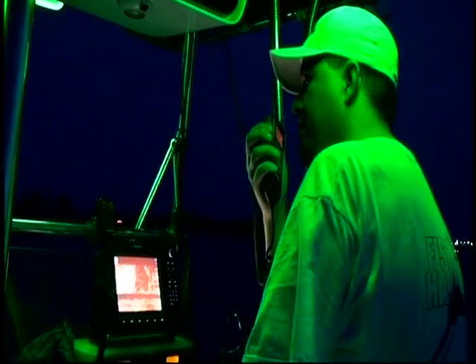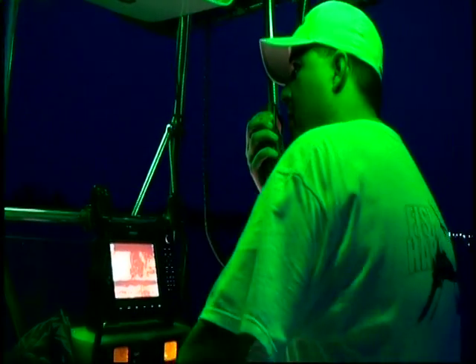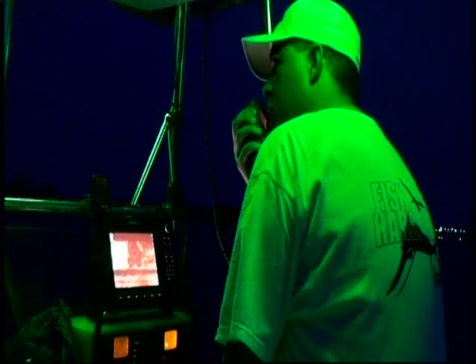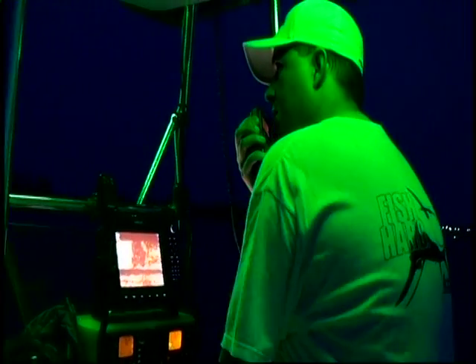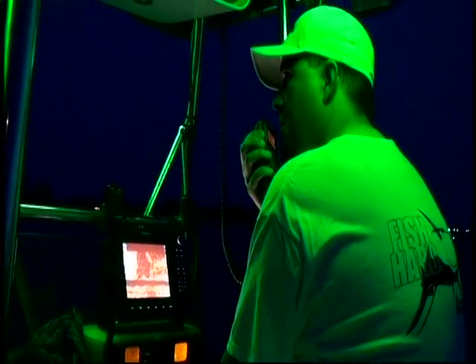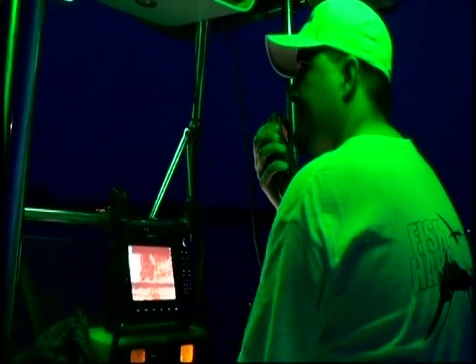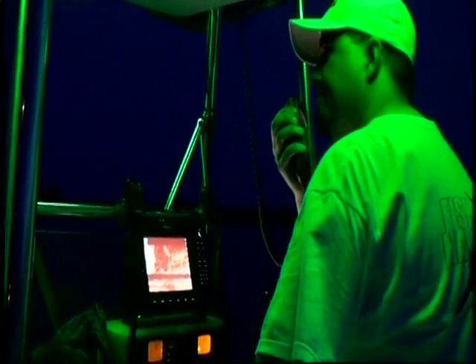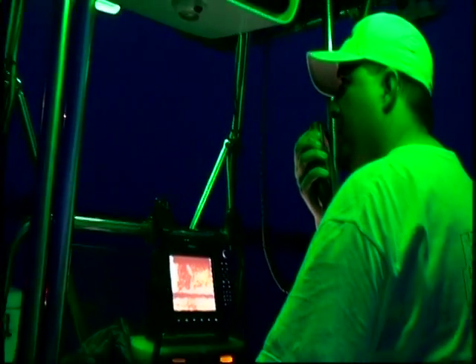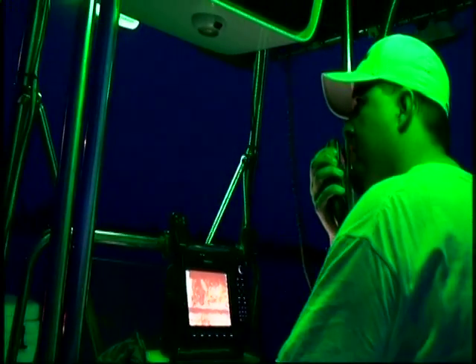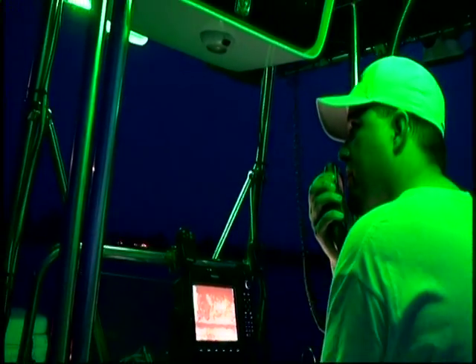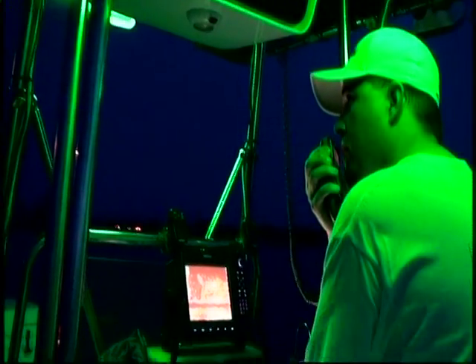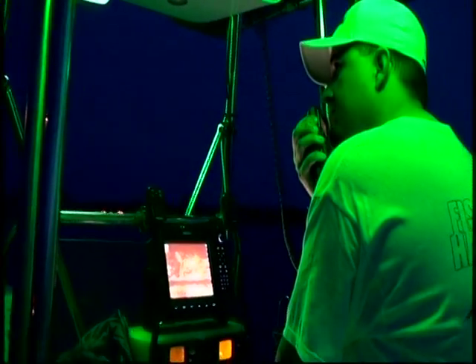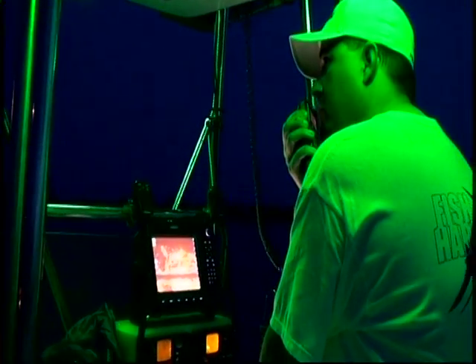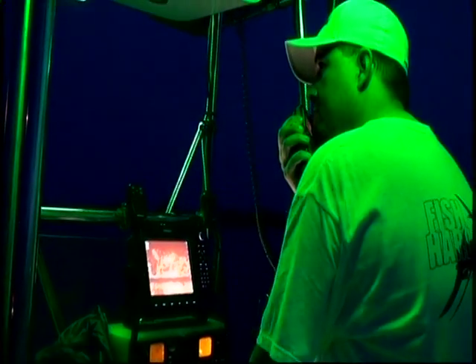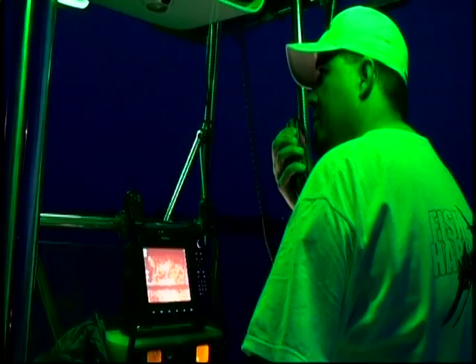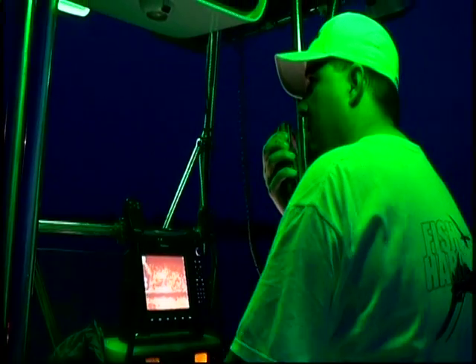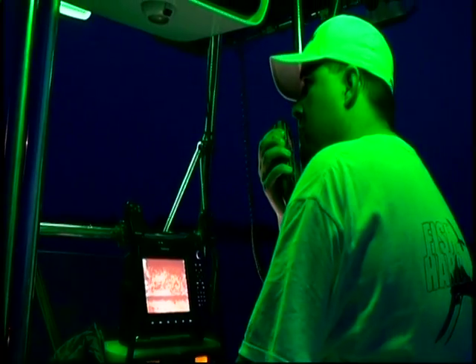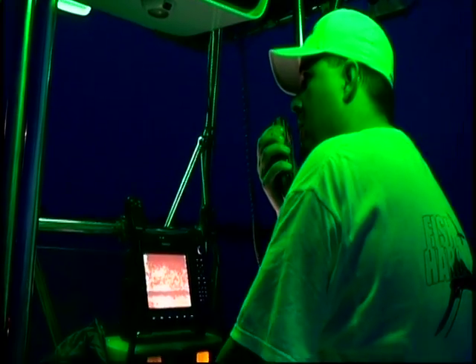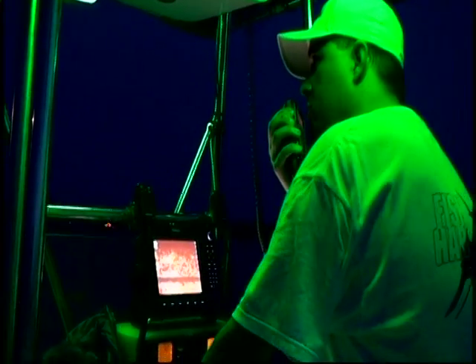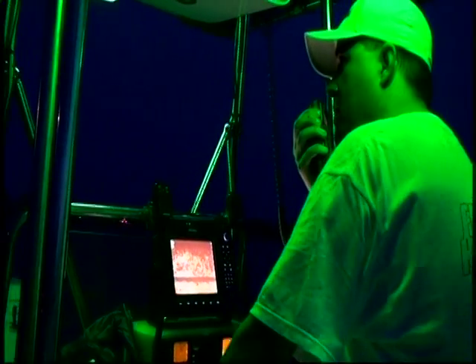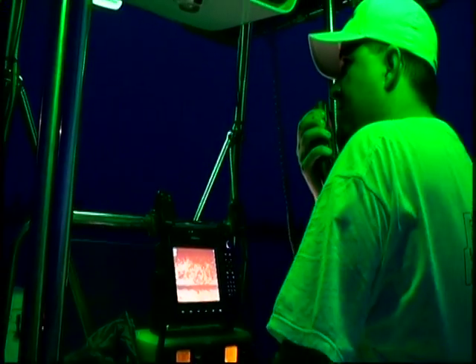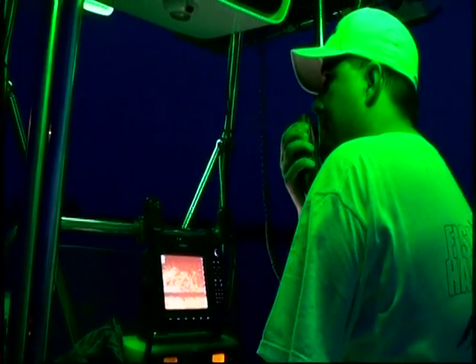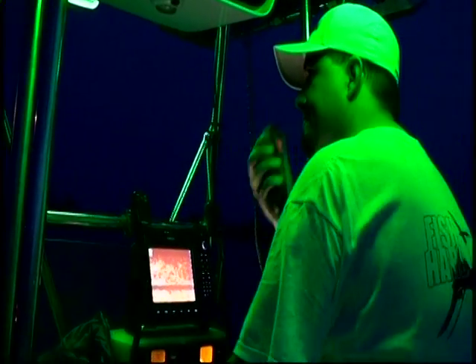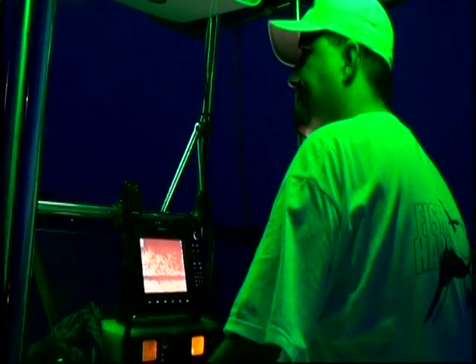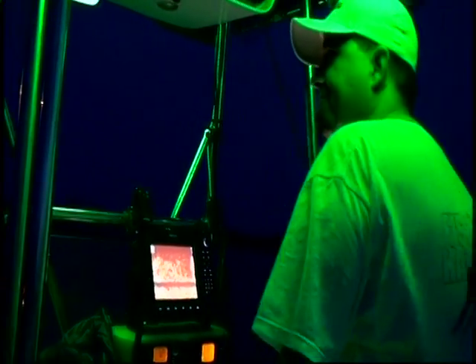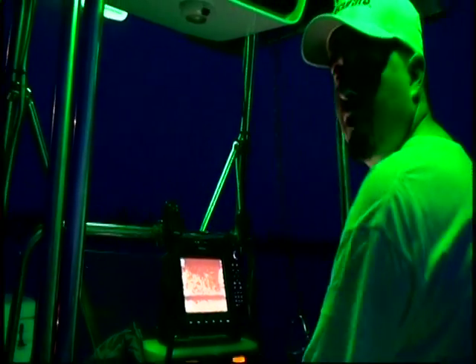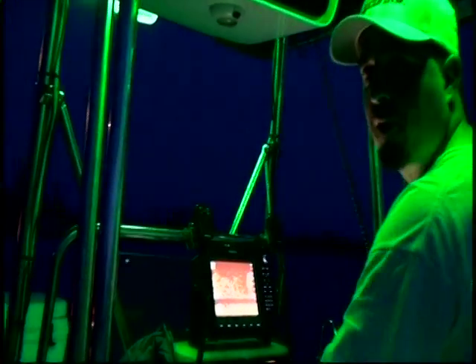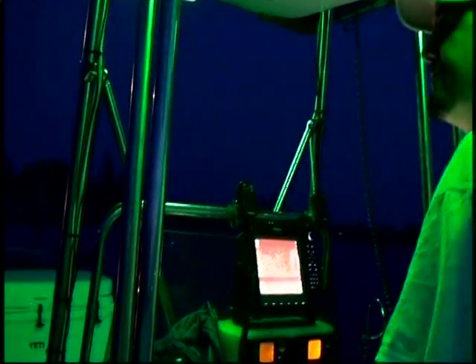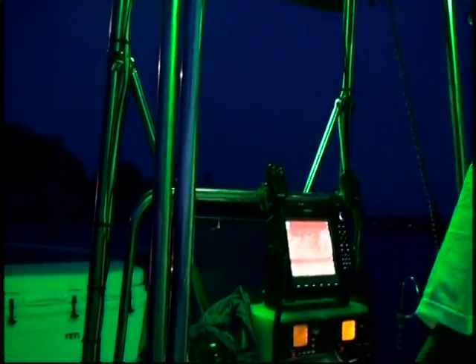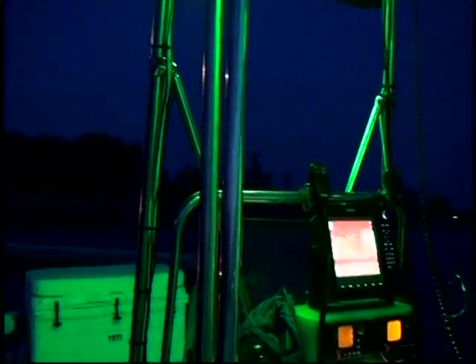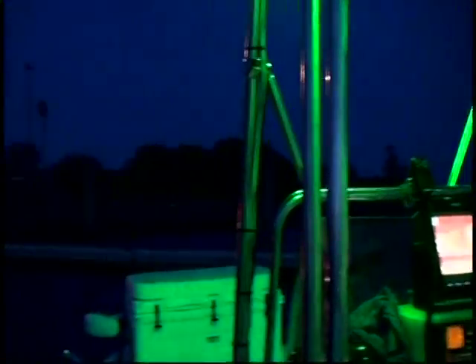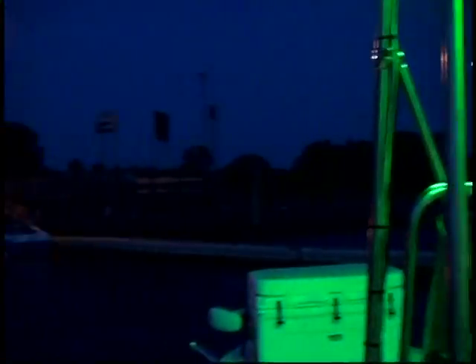Keep on coming, baby. Keep coming. Come on. Stop. That was perfect.